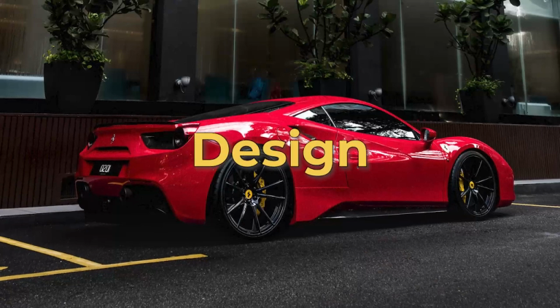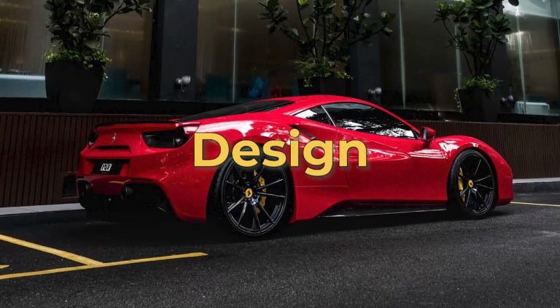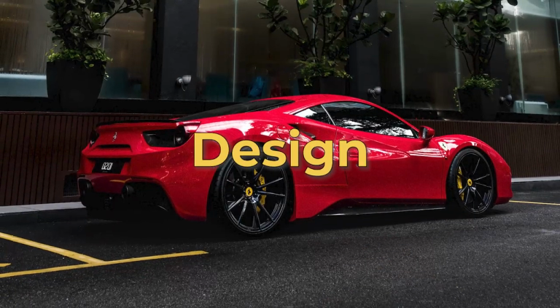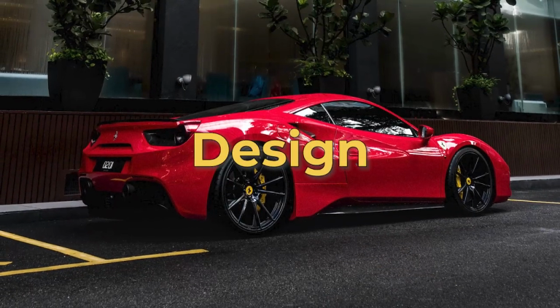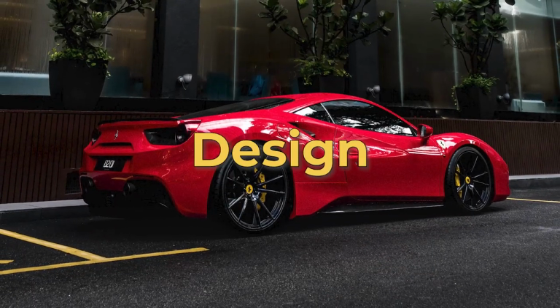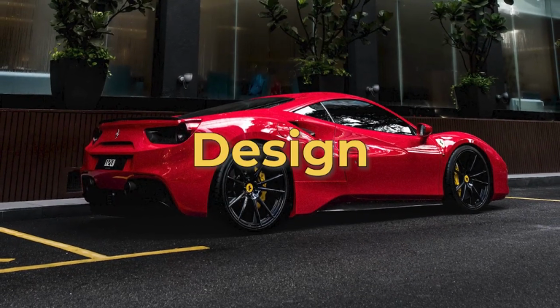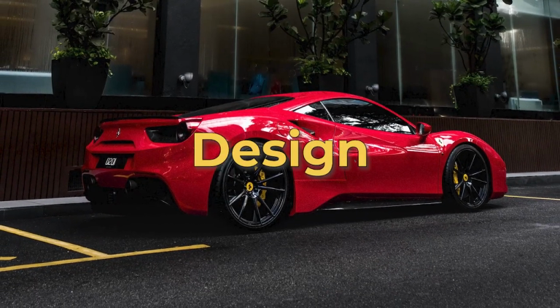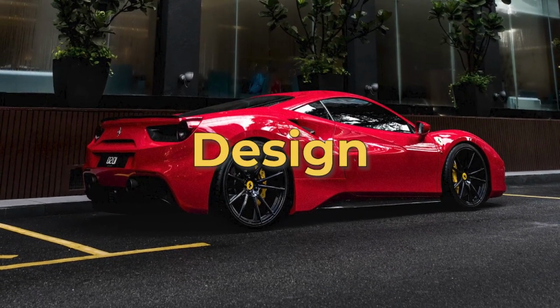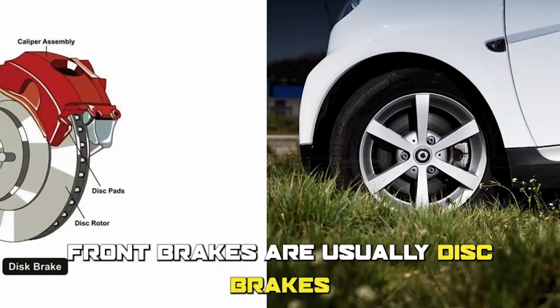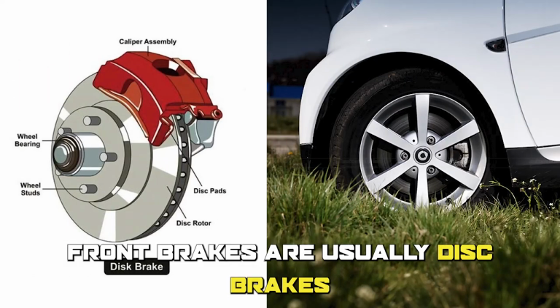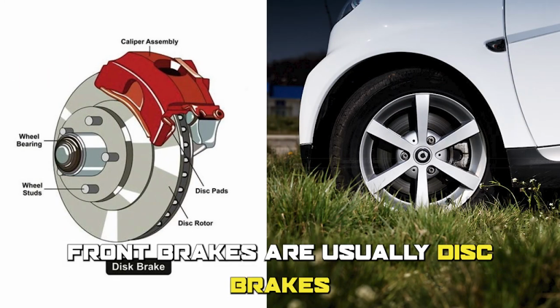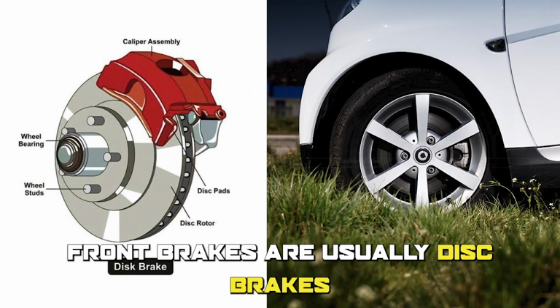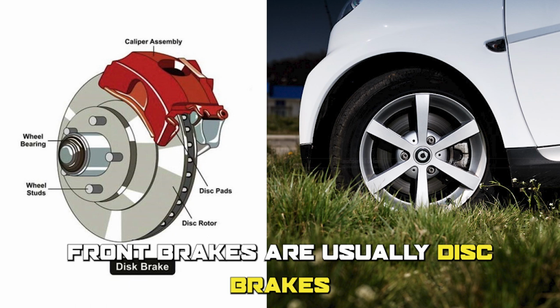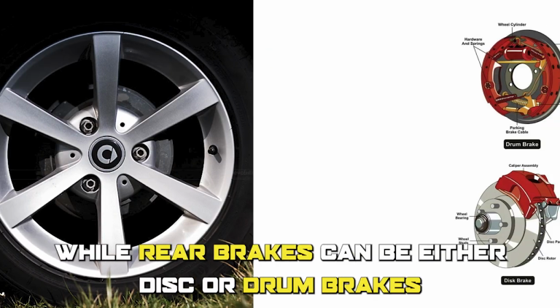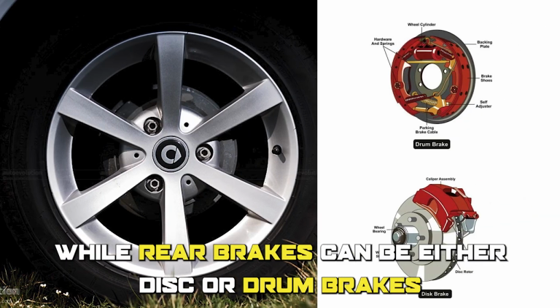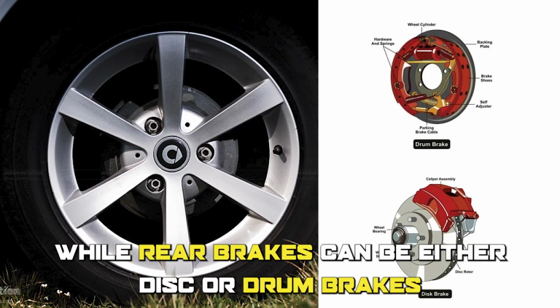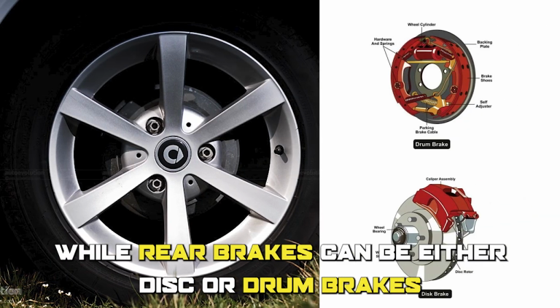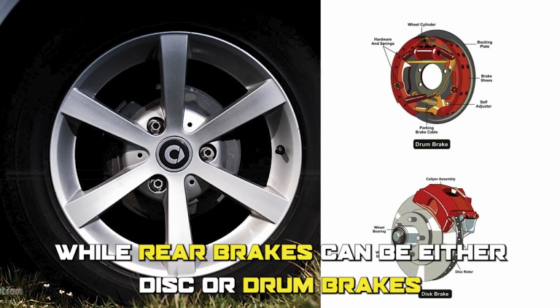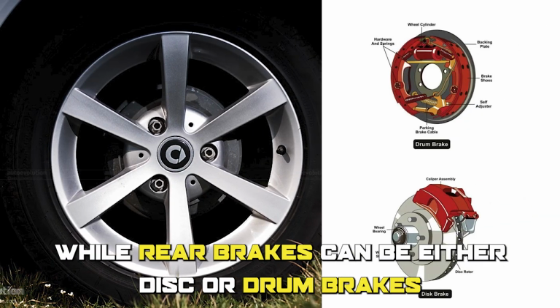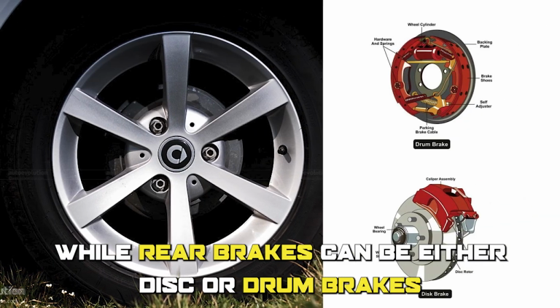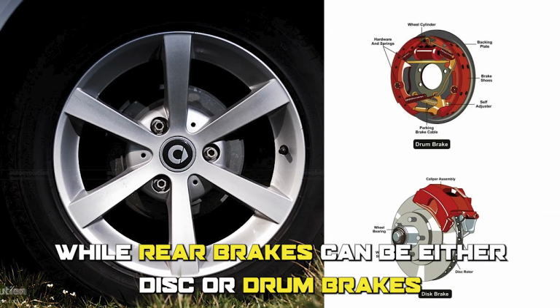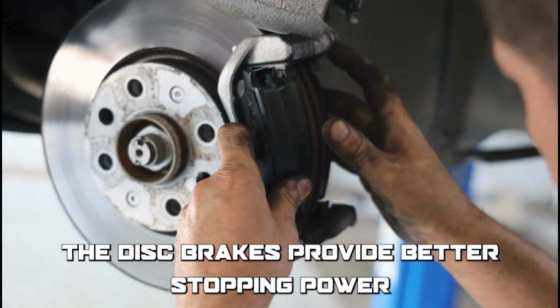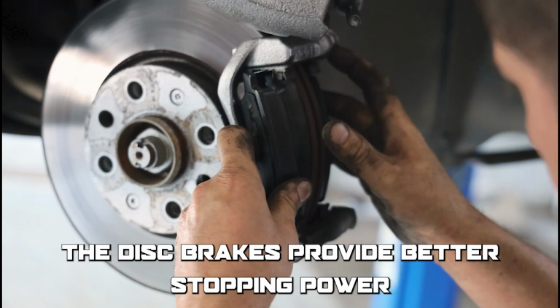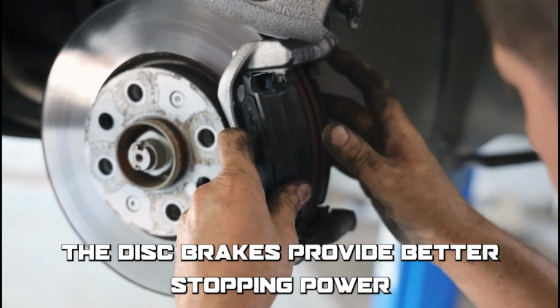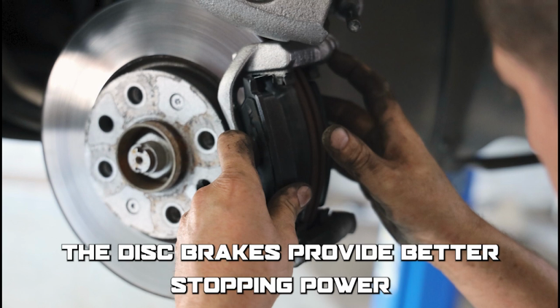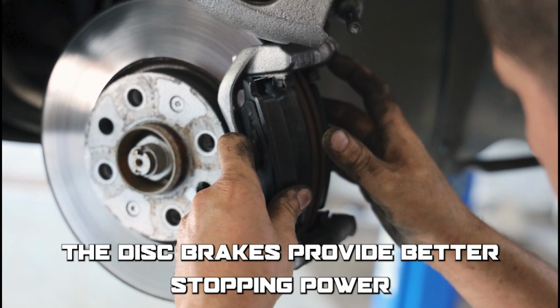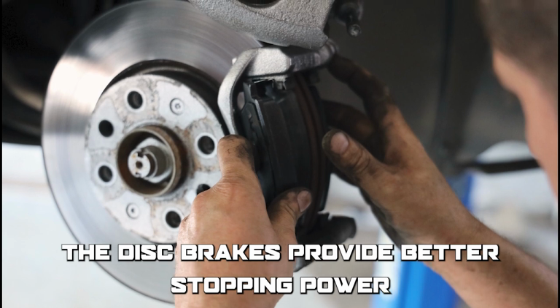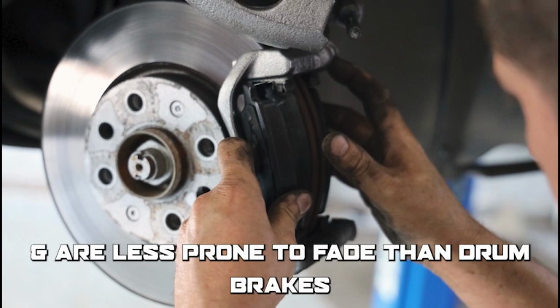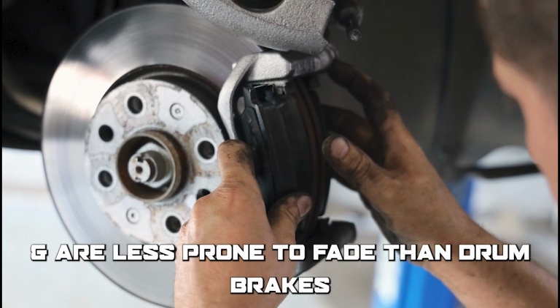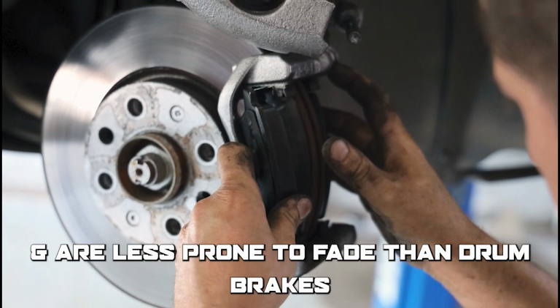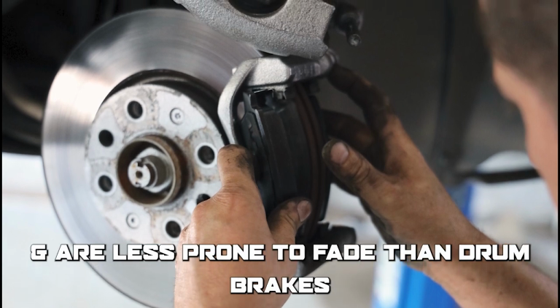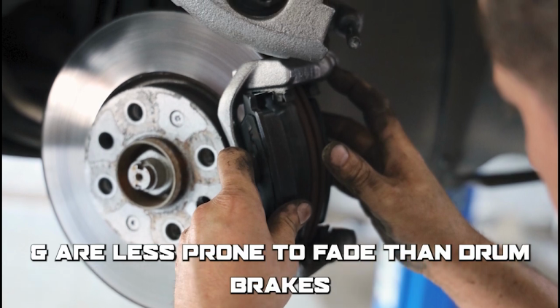Front and rear brakes also differ in design. Front brakes are usually disc brakes, while rear brakes can be either disc or drum brakes. Disc brakes provide better stopping power and are less prone to fade than drum brakes.